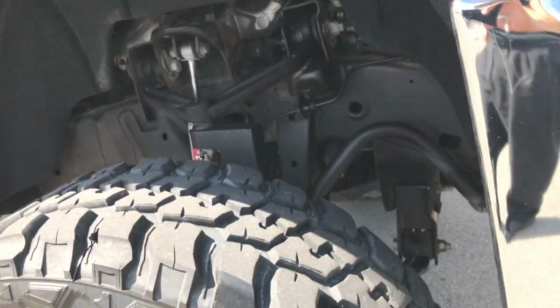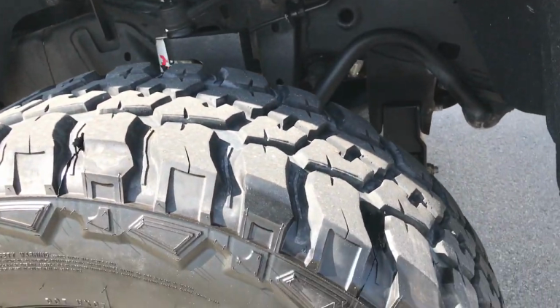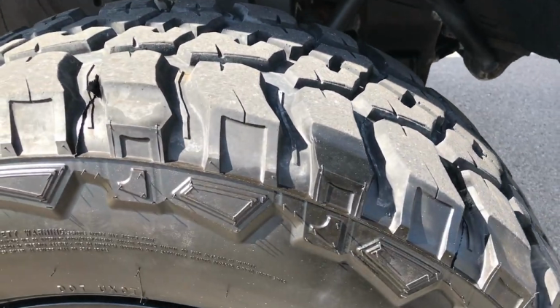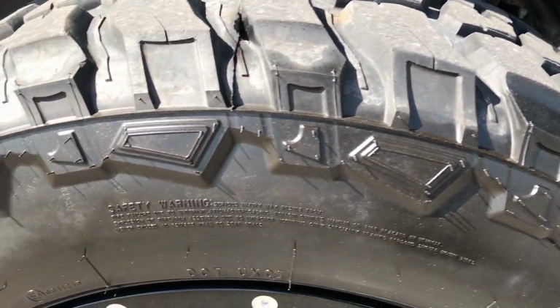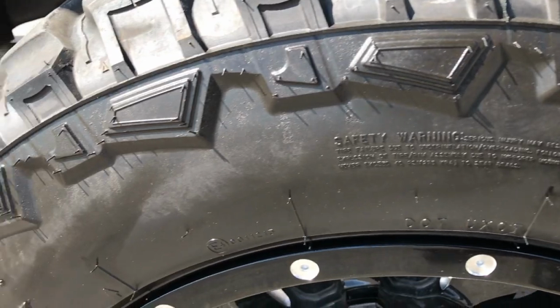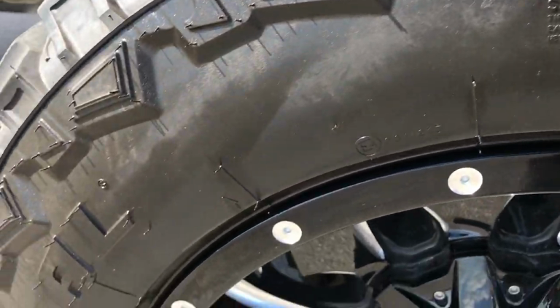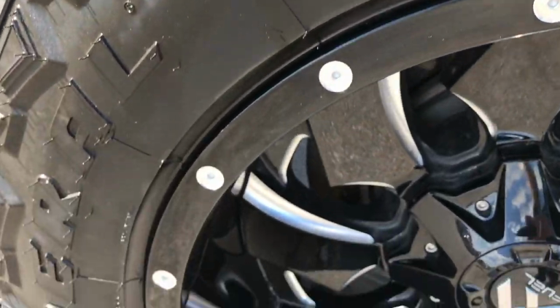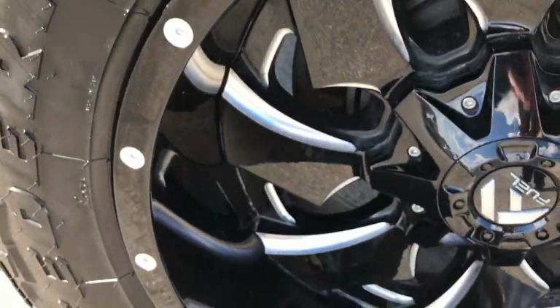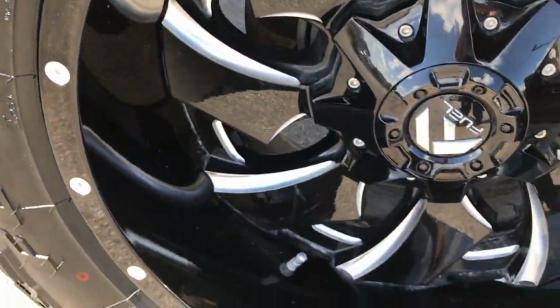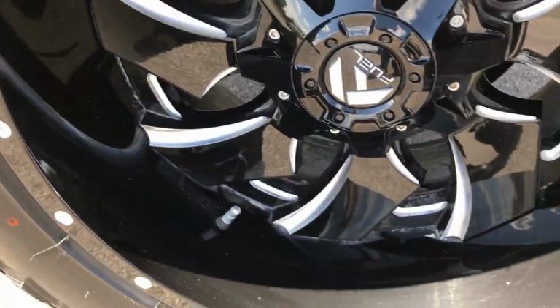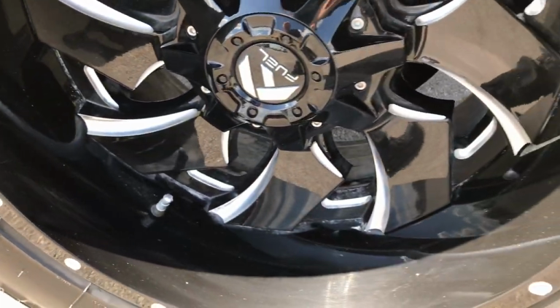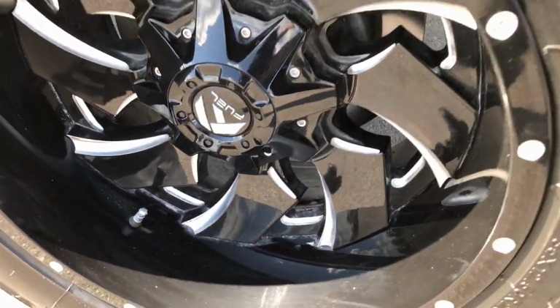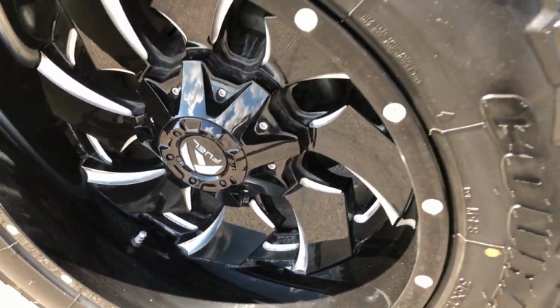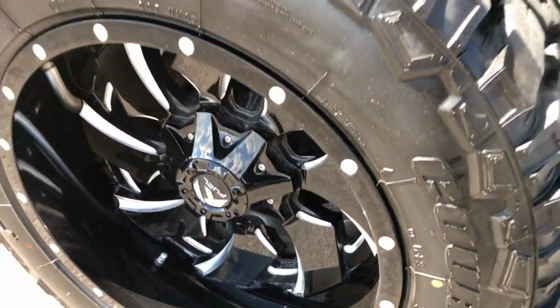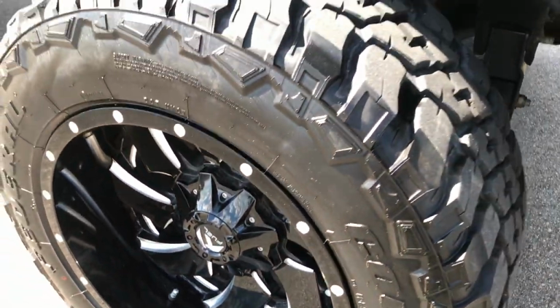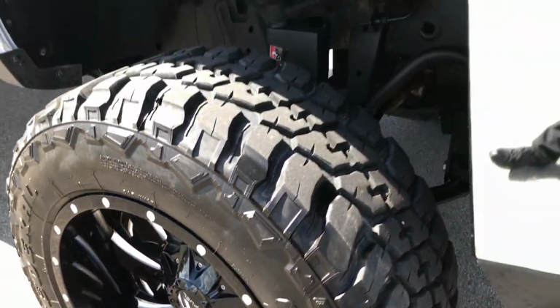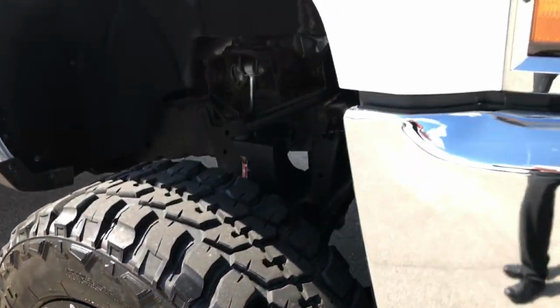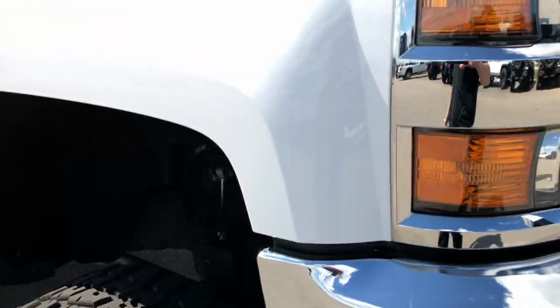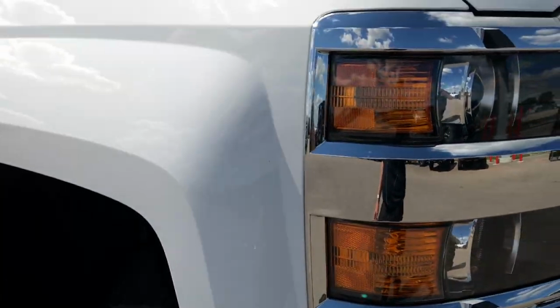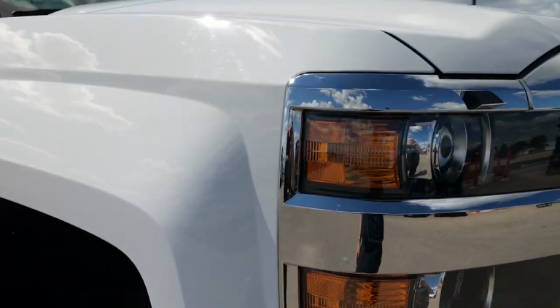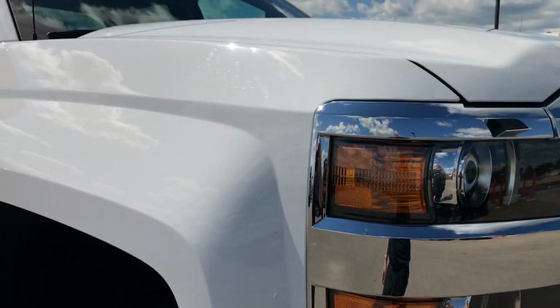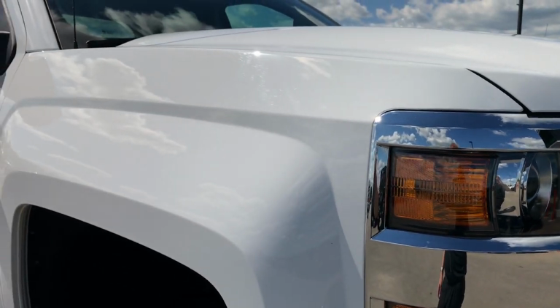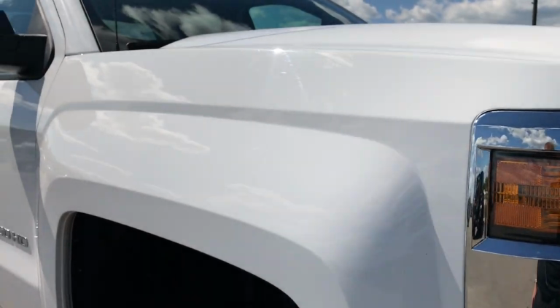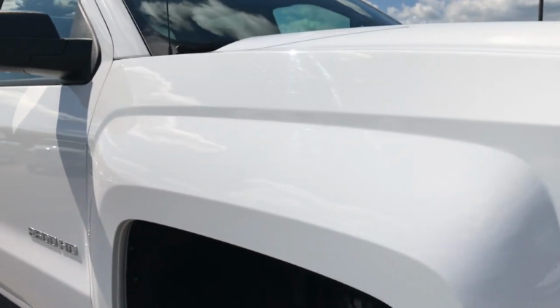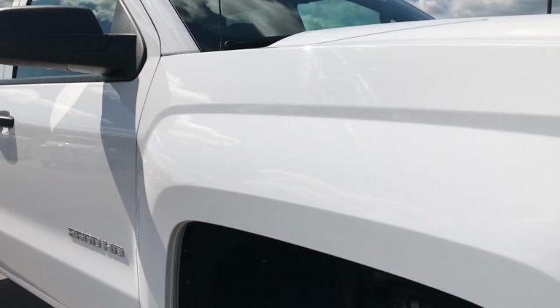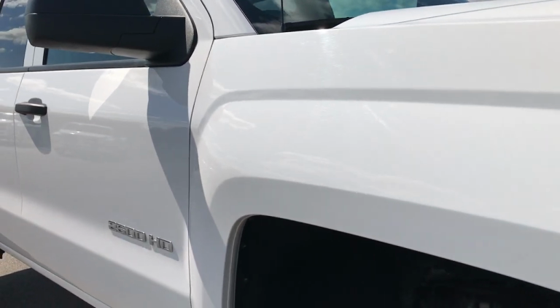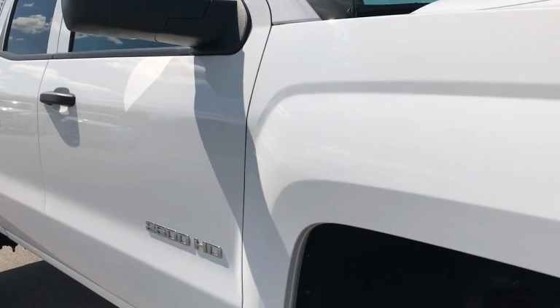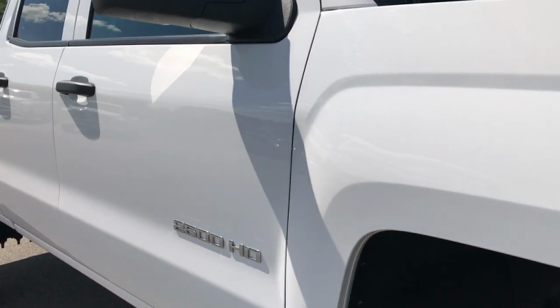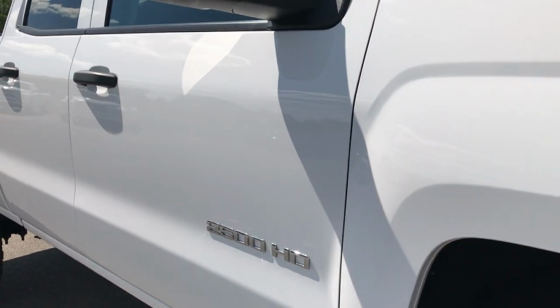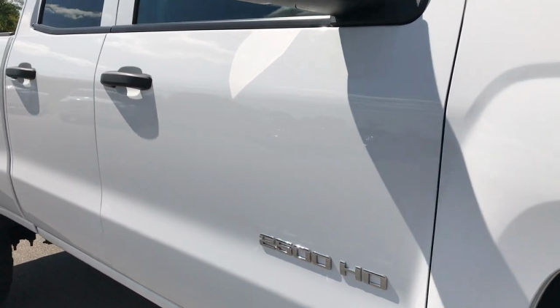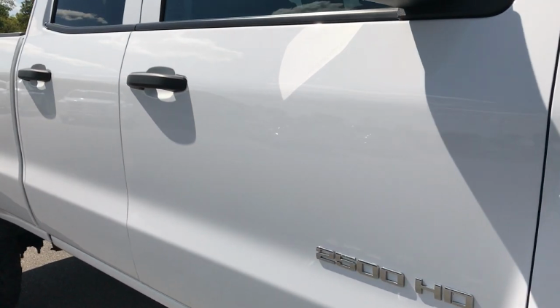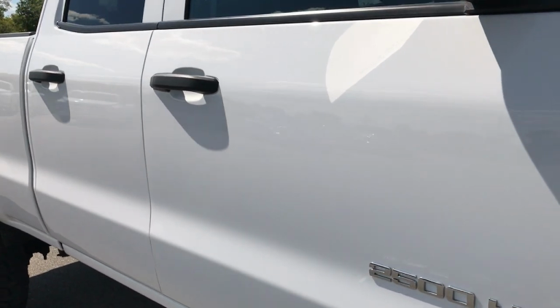Passenger side rim is in very good condition as well, no scuffs or scrapes. And as you go down this side of the truck, you can see just how clean the body is and how reflective the paint is.